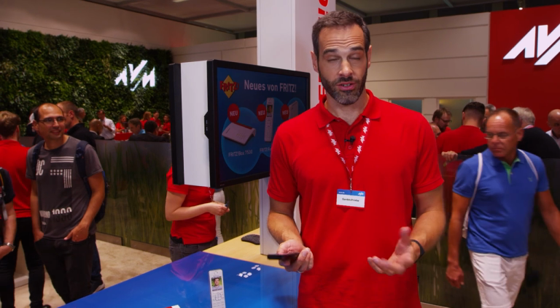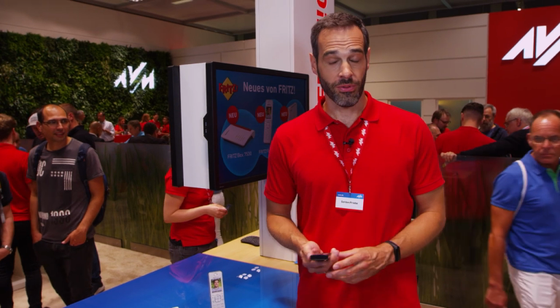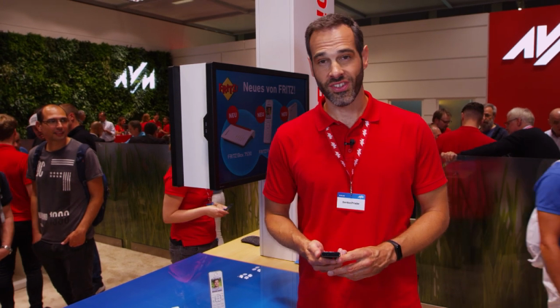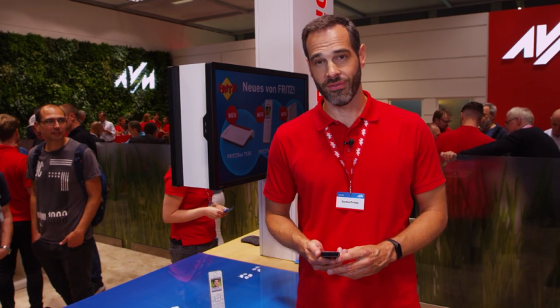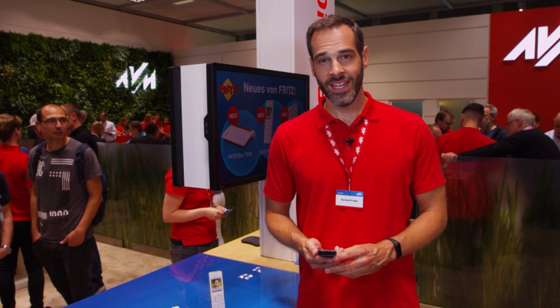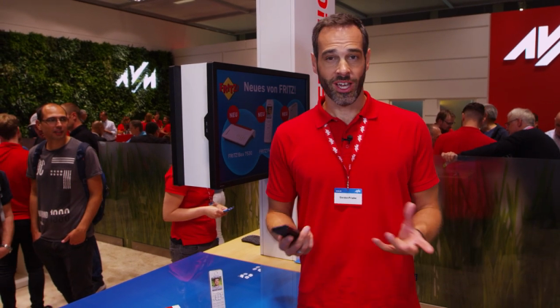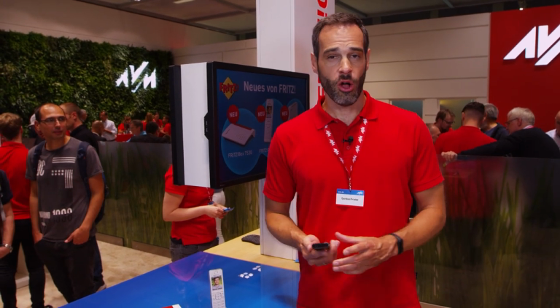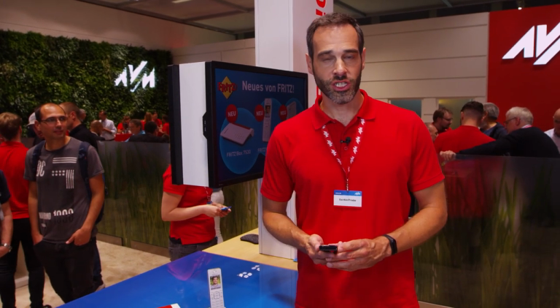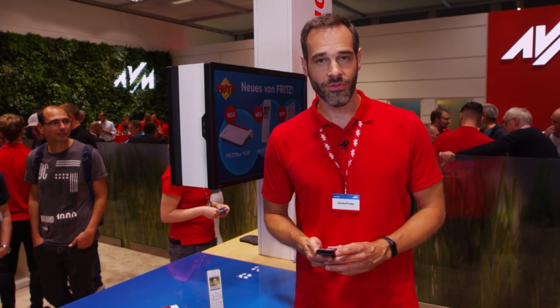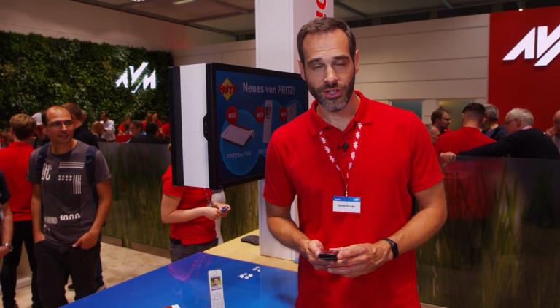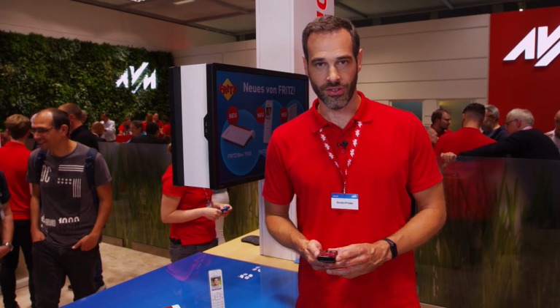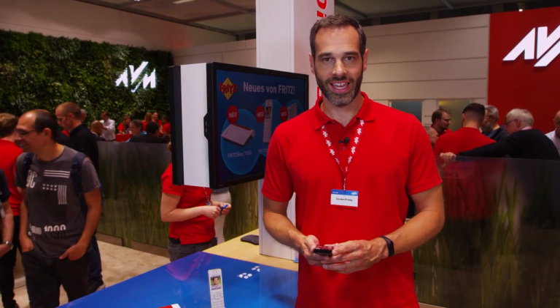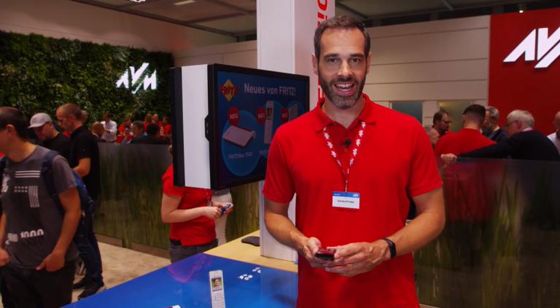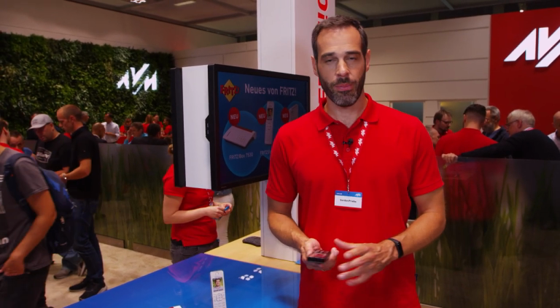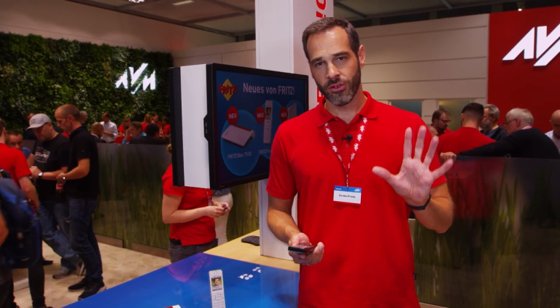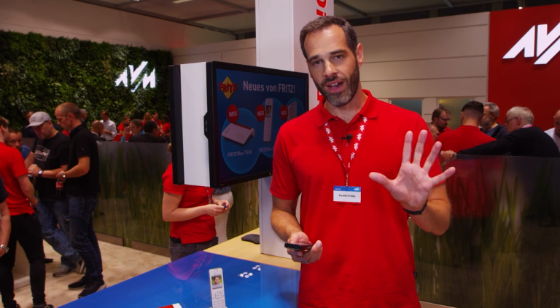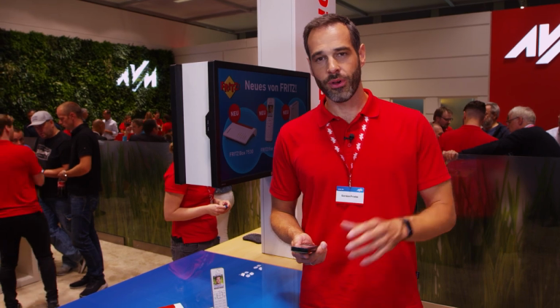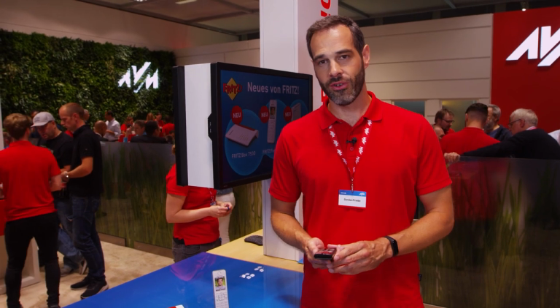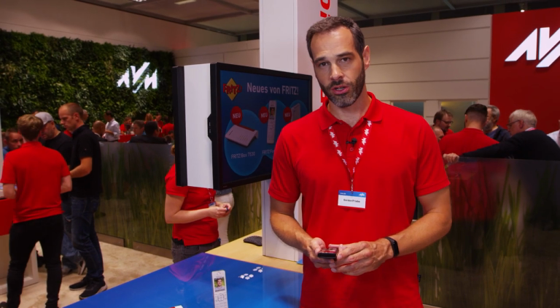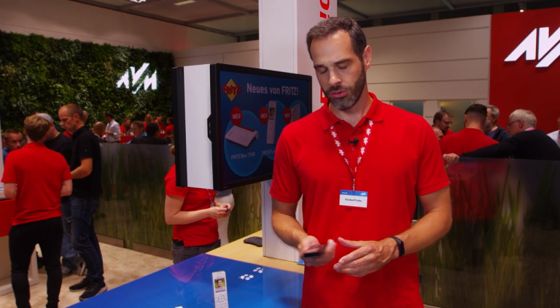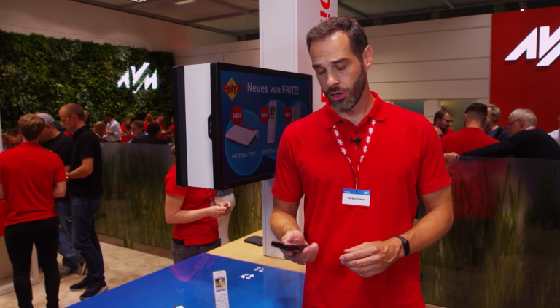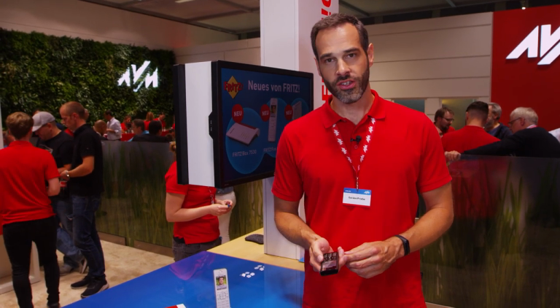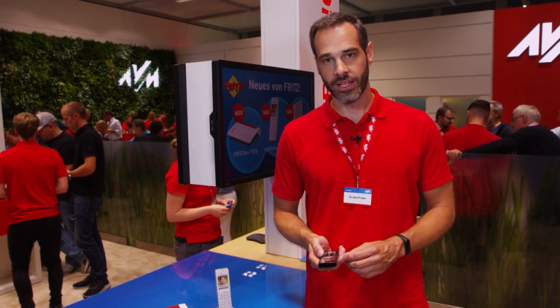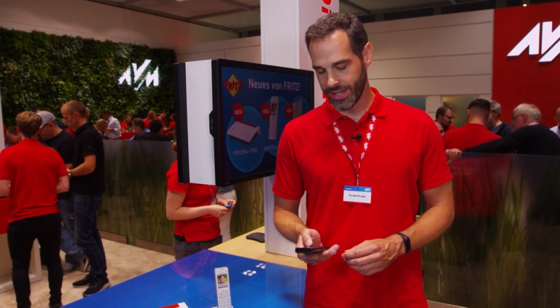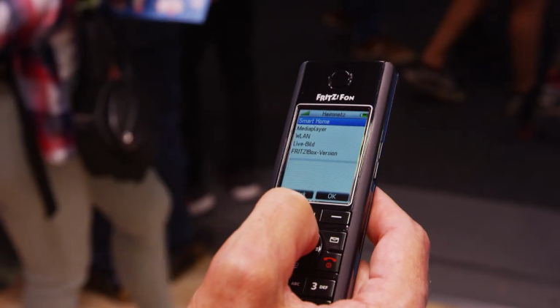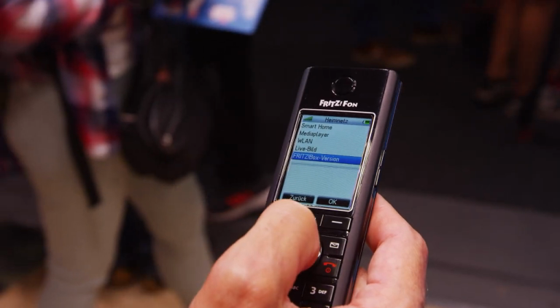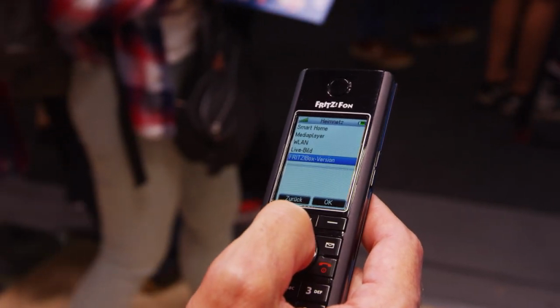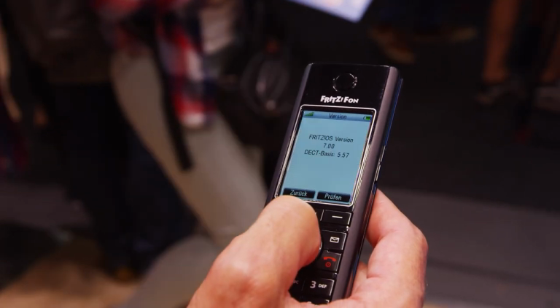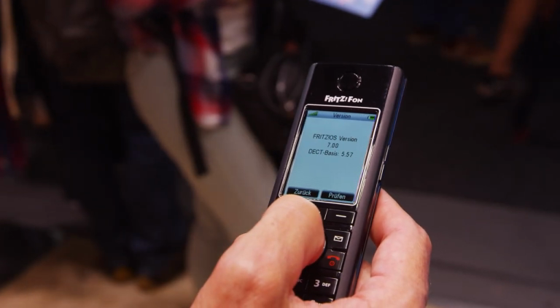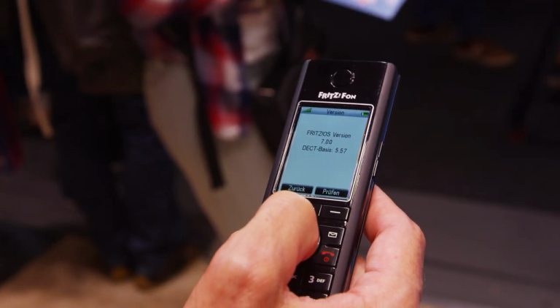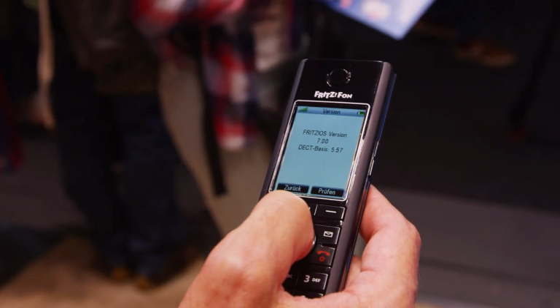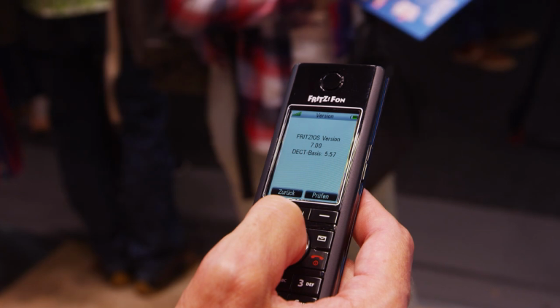And with FritzOS 7, we've got a whole bunch of new features, like adding up to five personal ringtones or starting the next FritzOS update right from your phone.